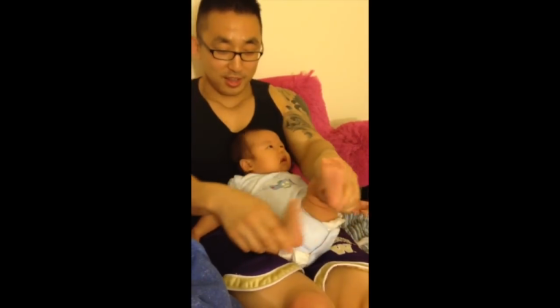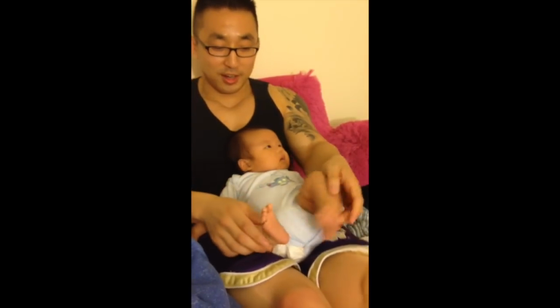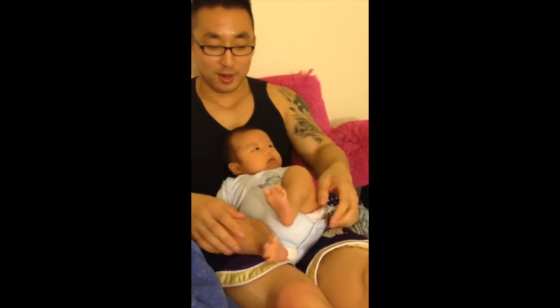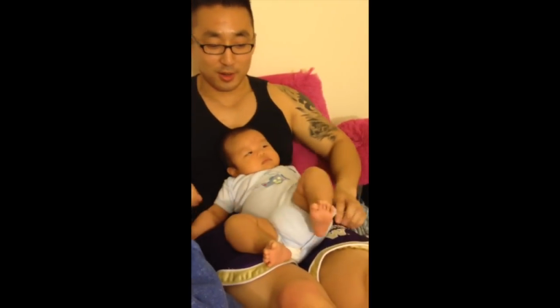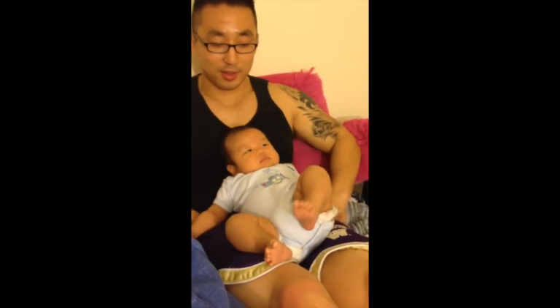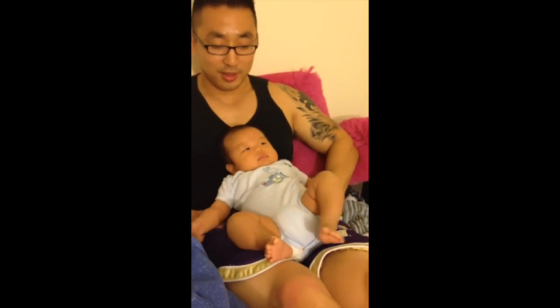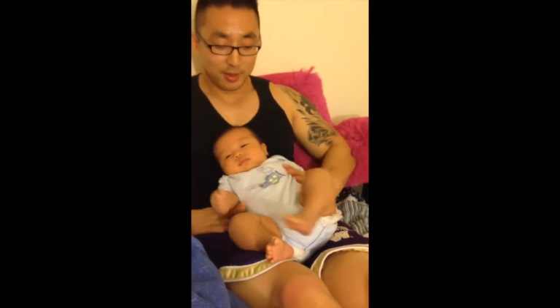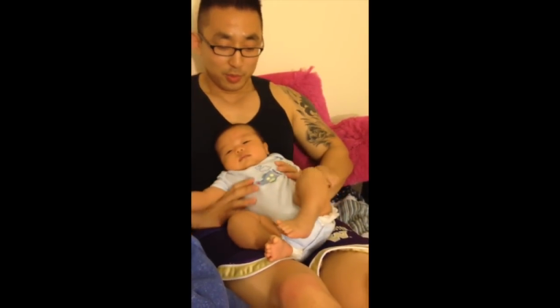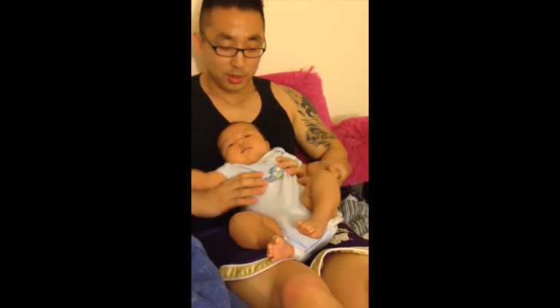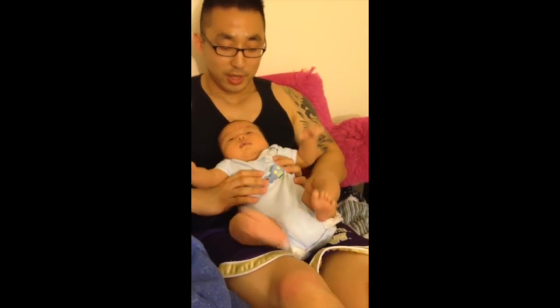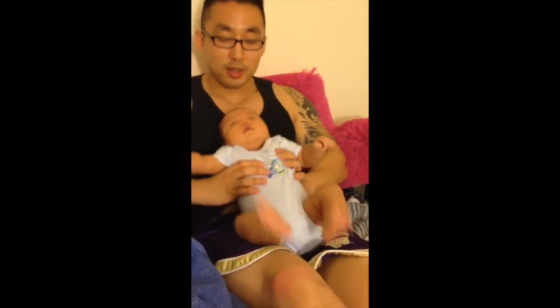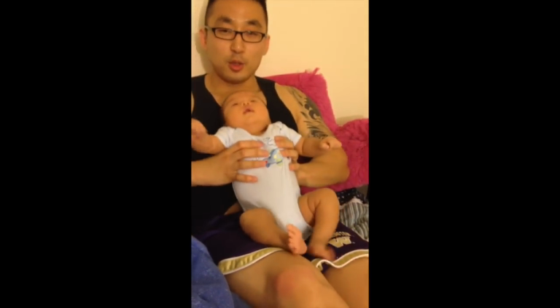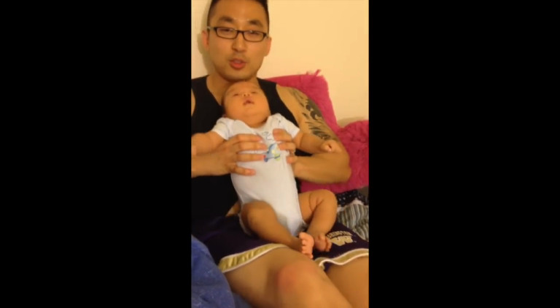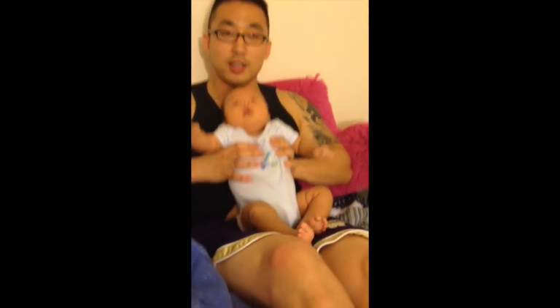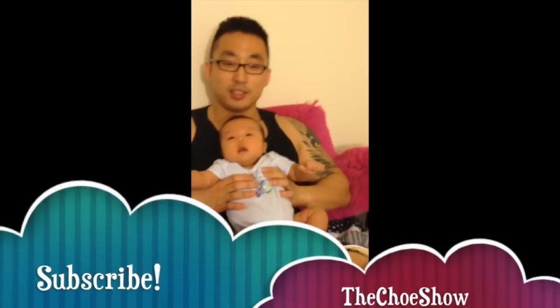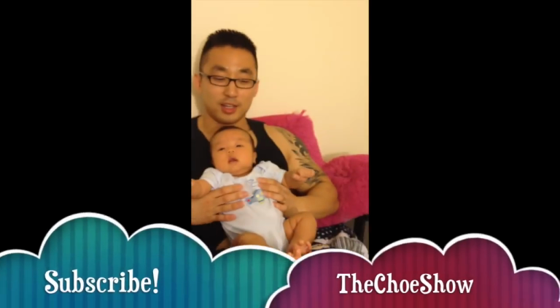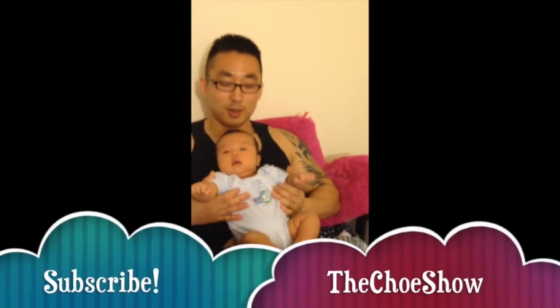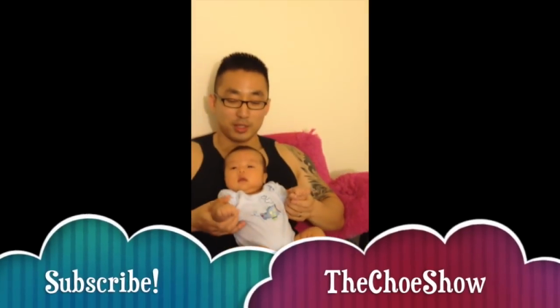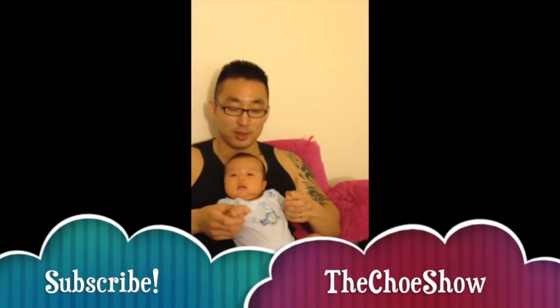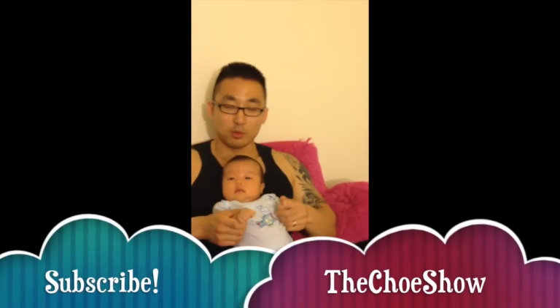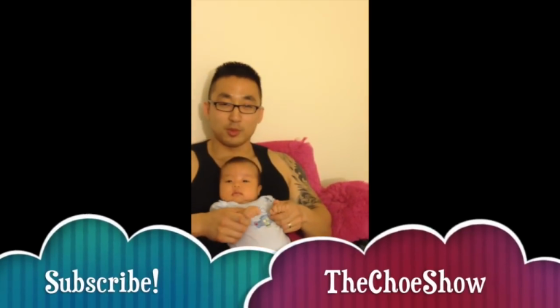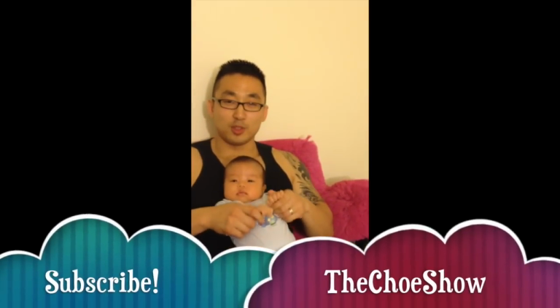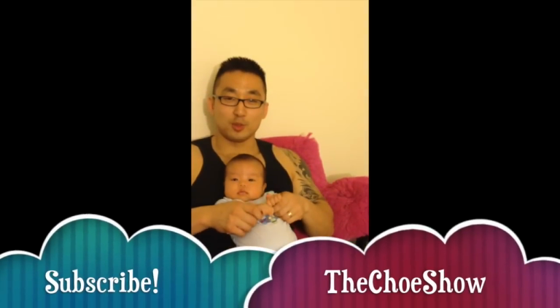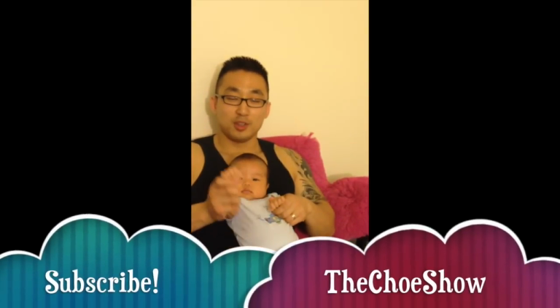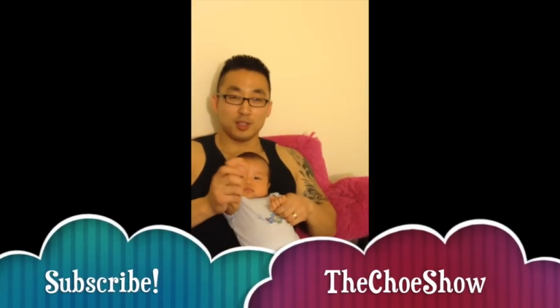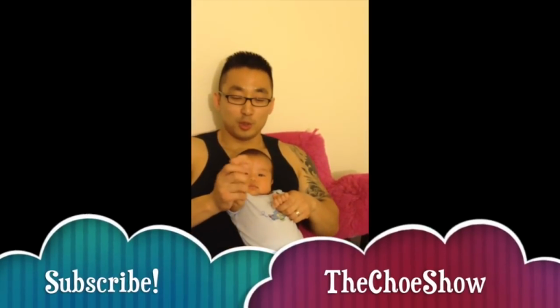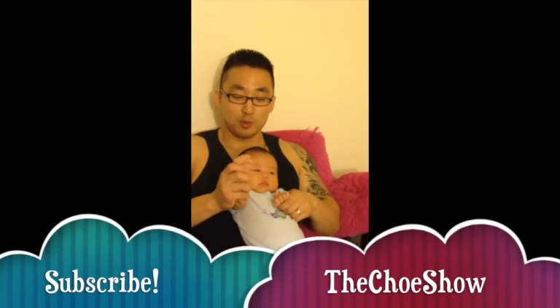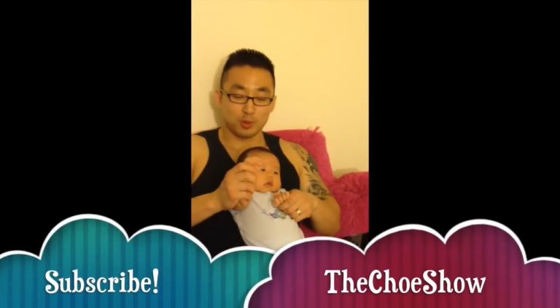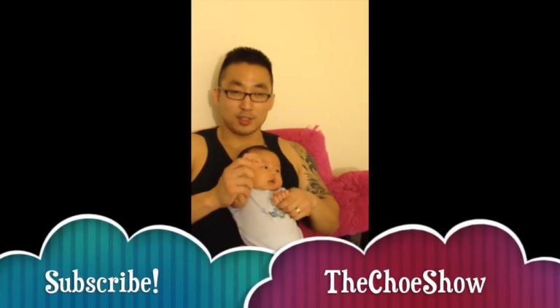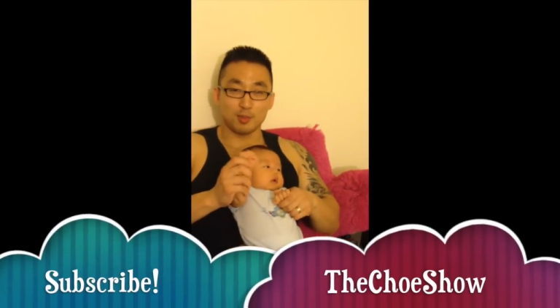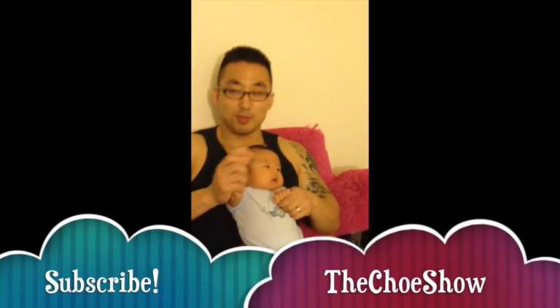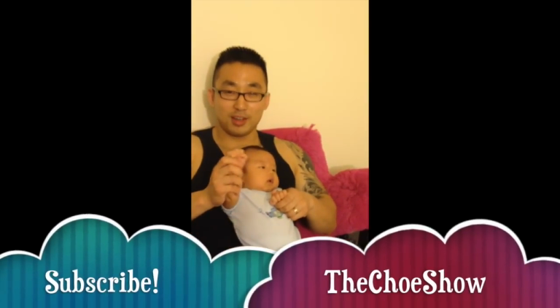That concludes today's basic warmup for Jiu Jitsu. Stay tuned for next time. Bye.